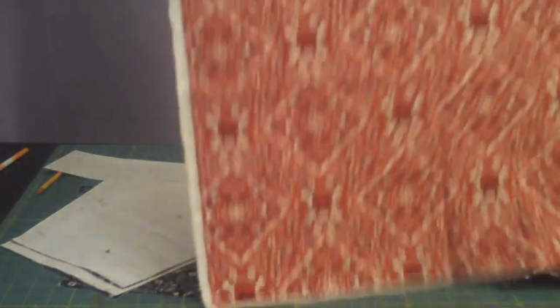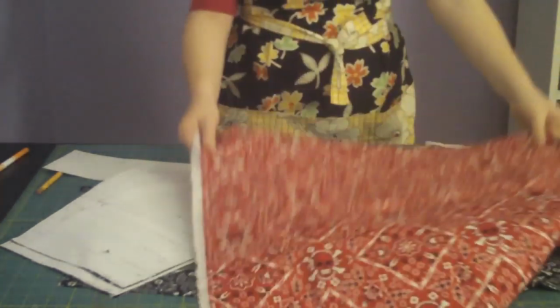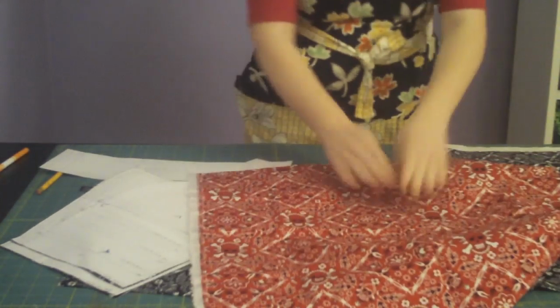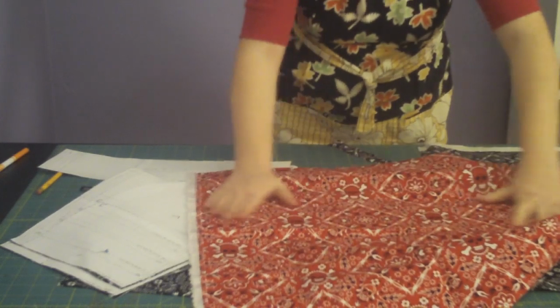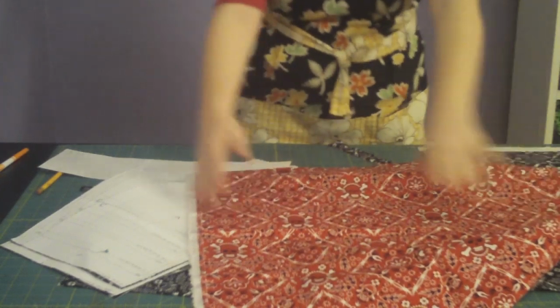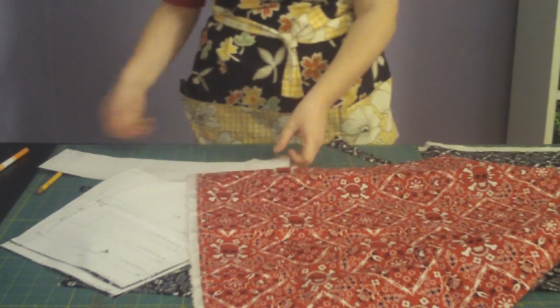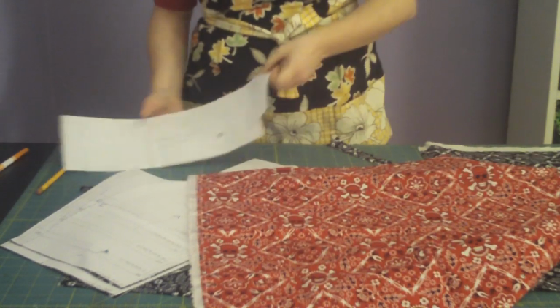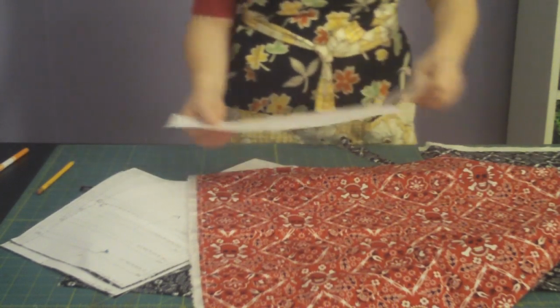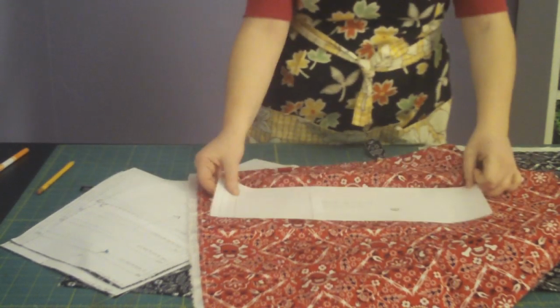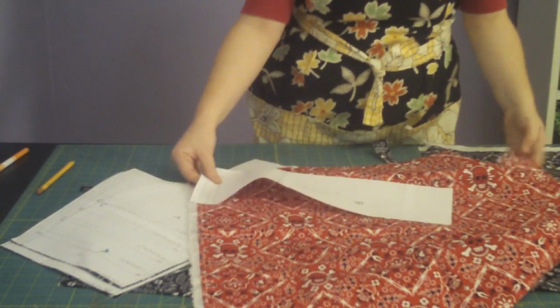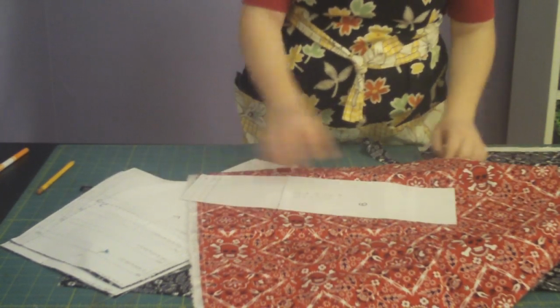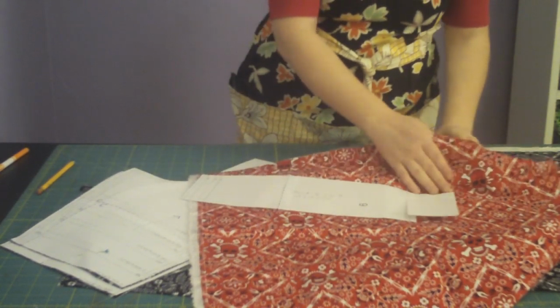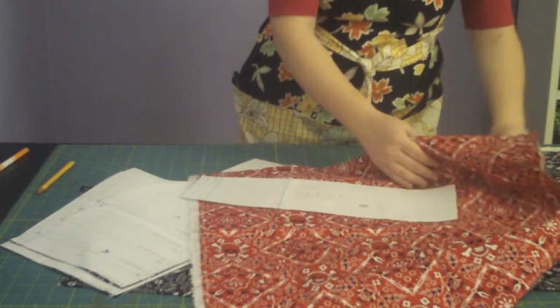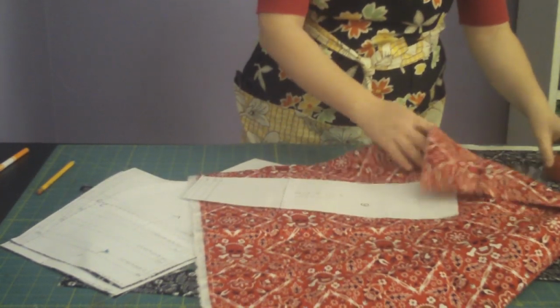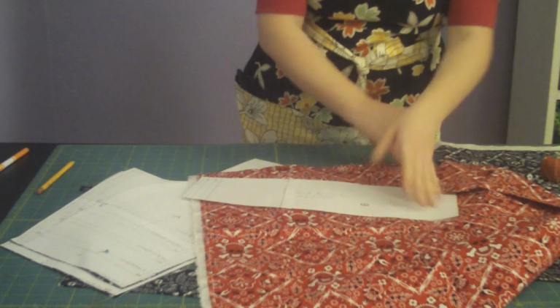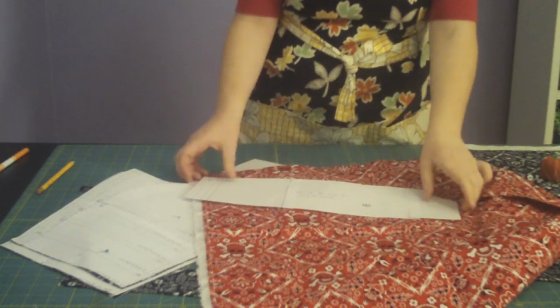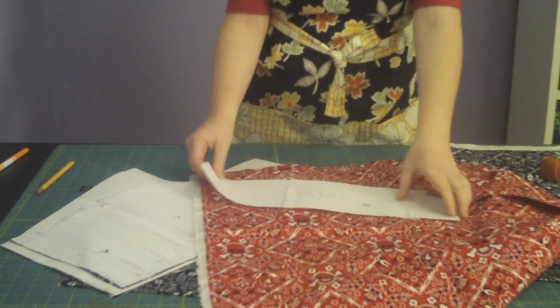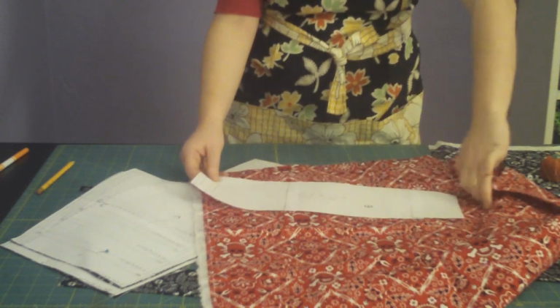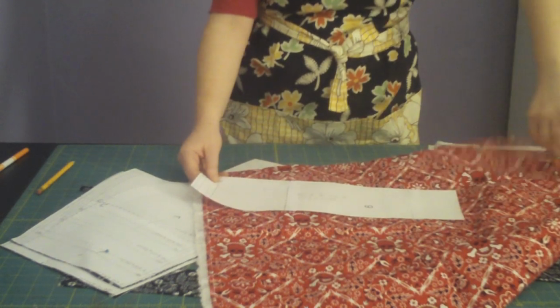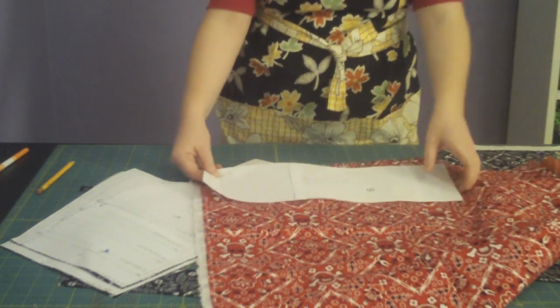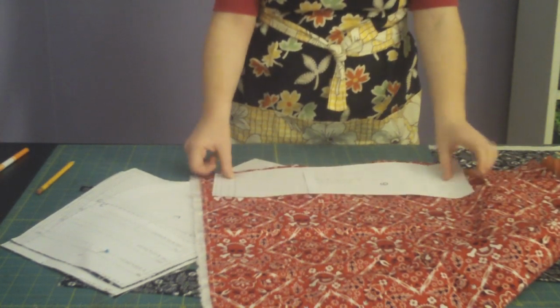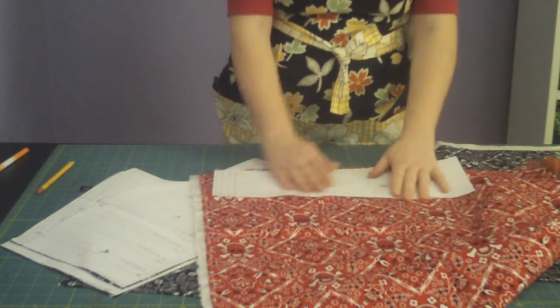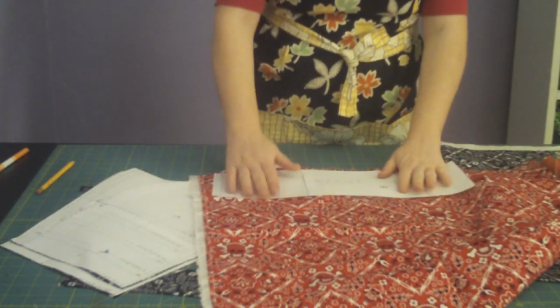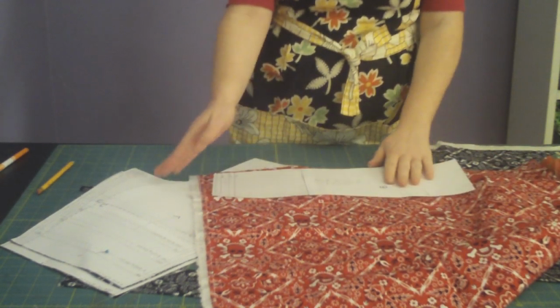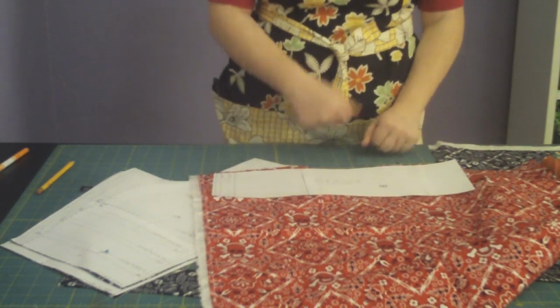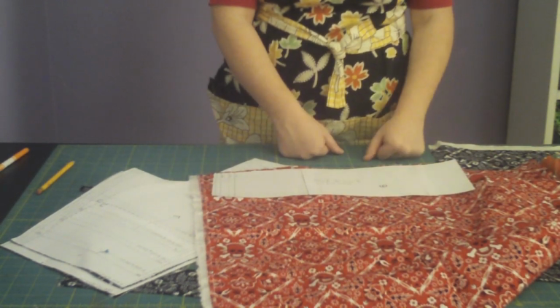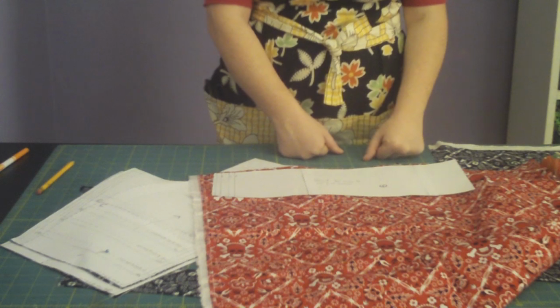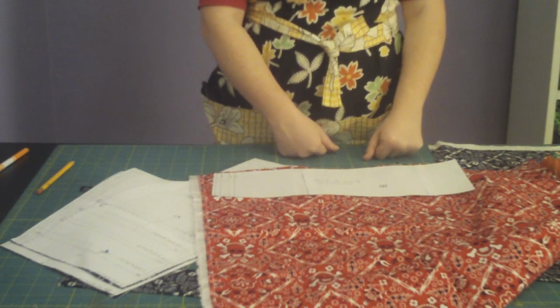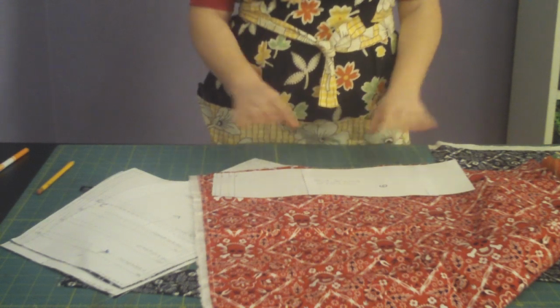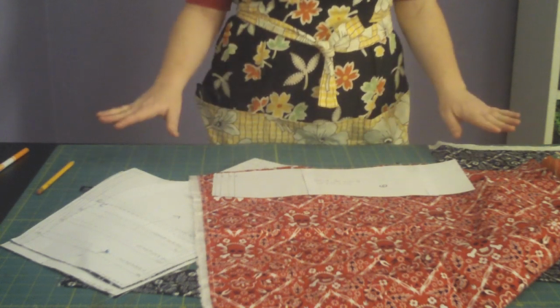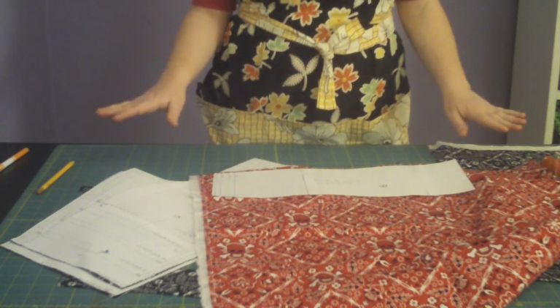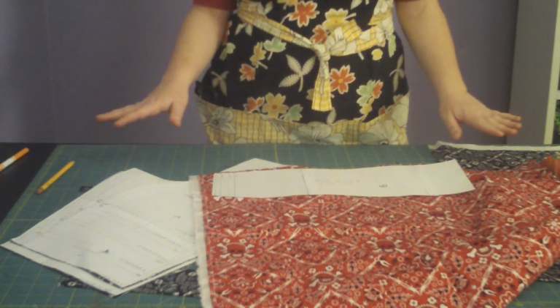So I'll unfold it so I can see the pattern, then pin it and cut it just like I did the other pieces. And then you're done cutting and you're ready to sew.